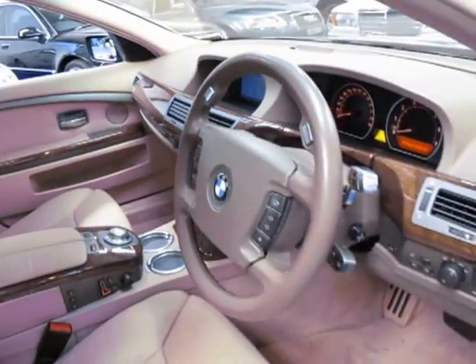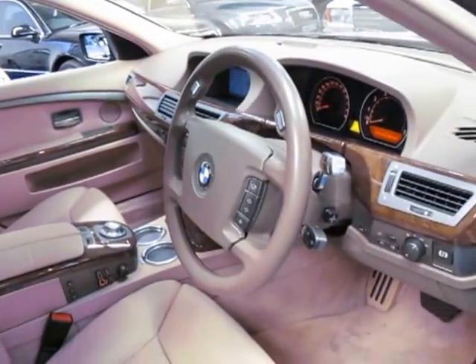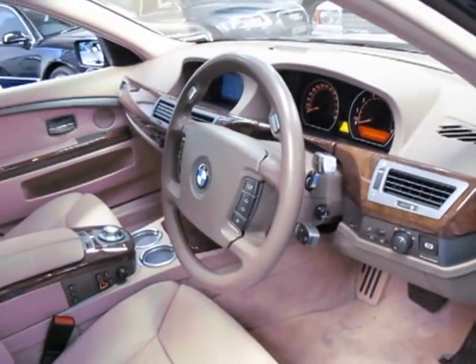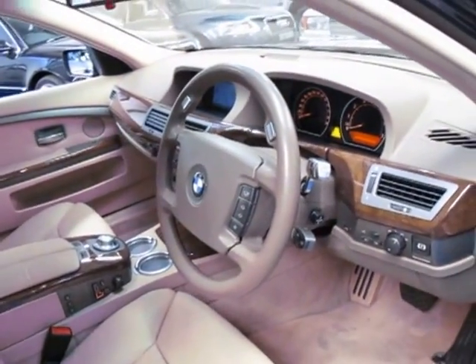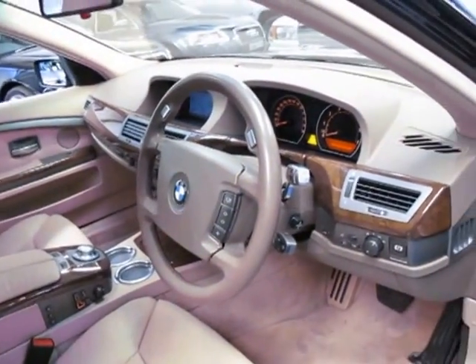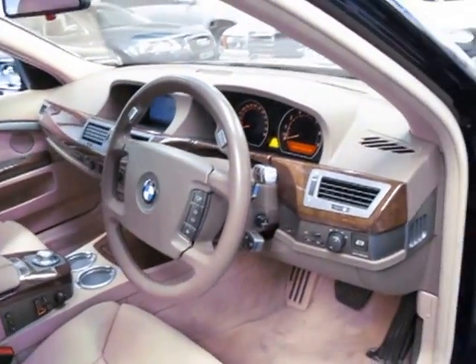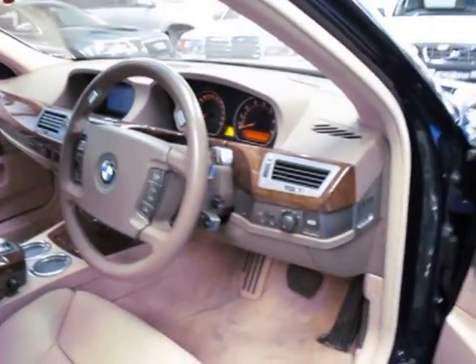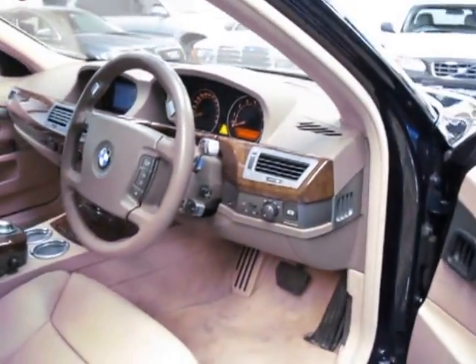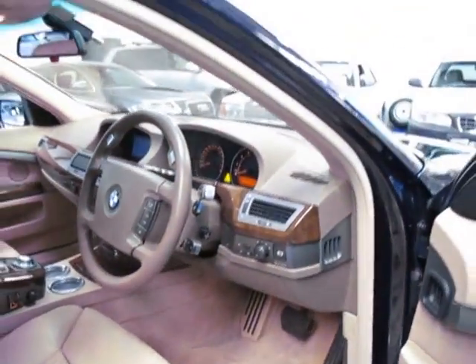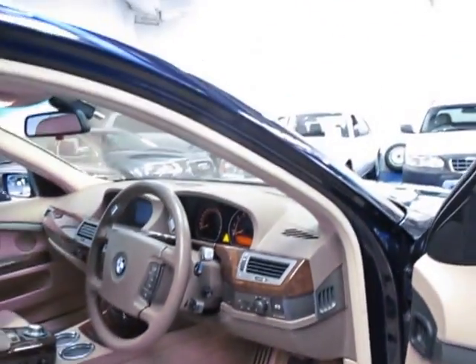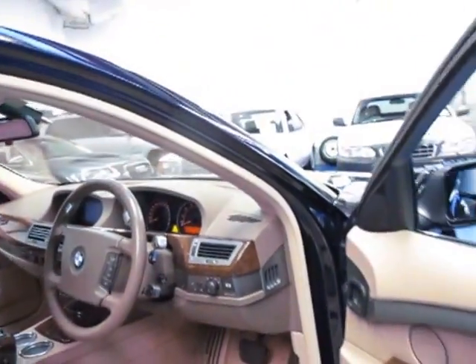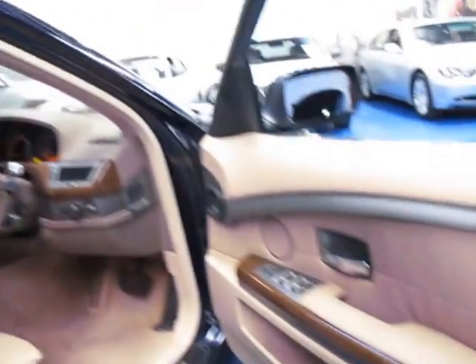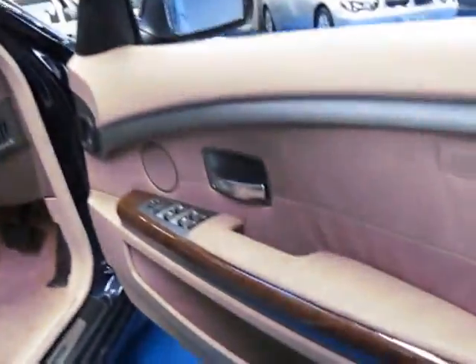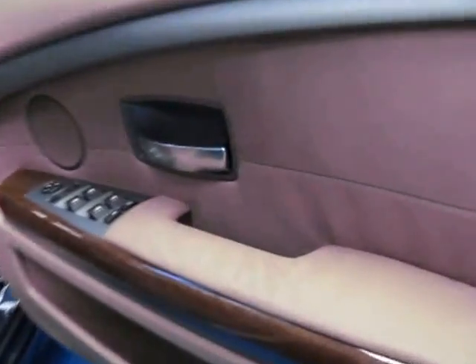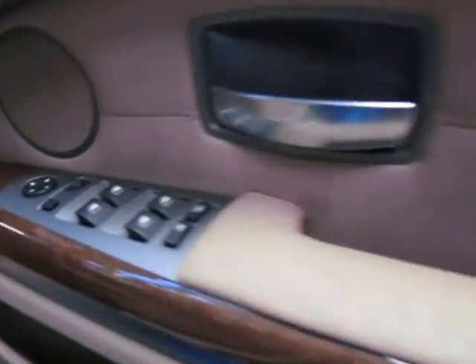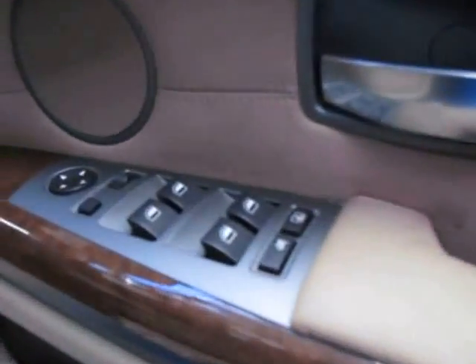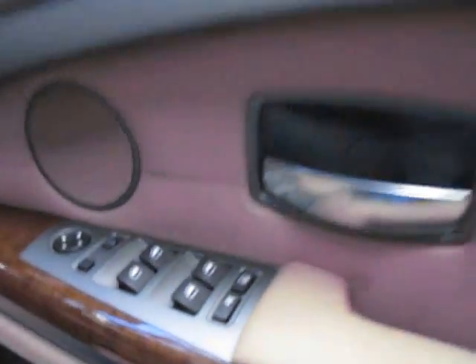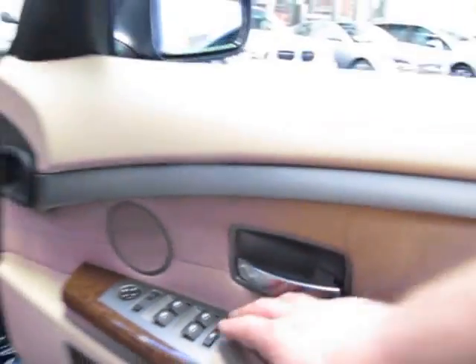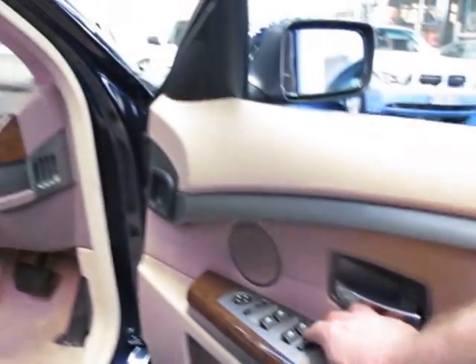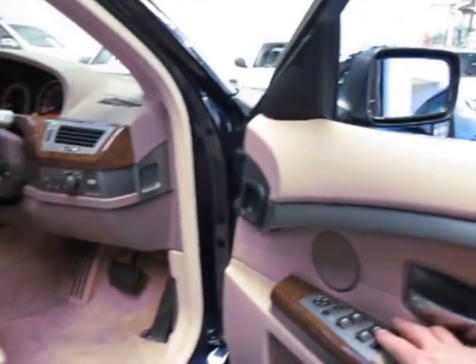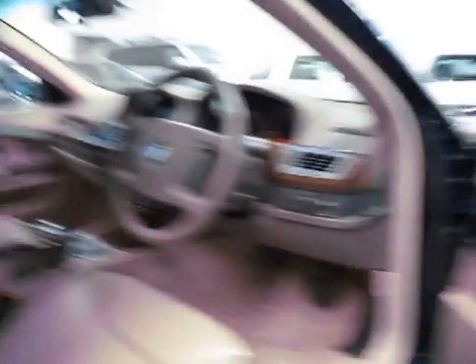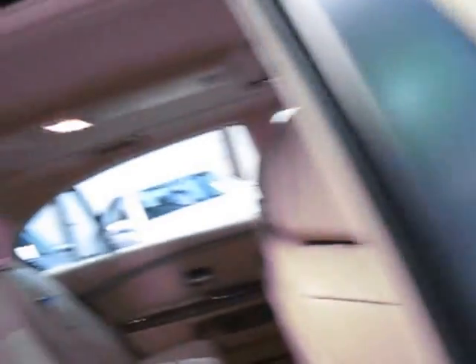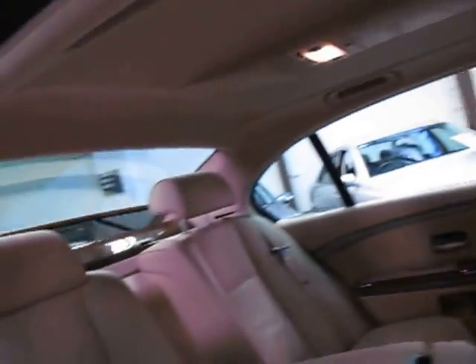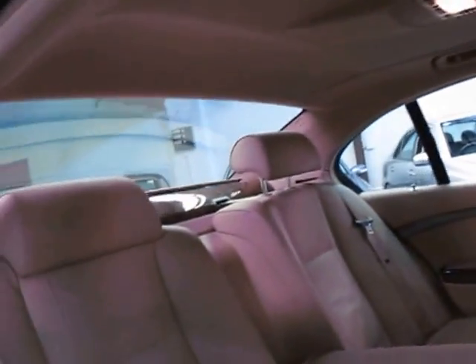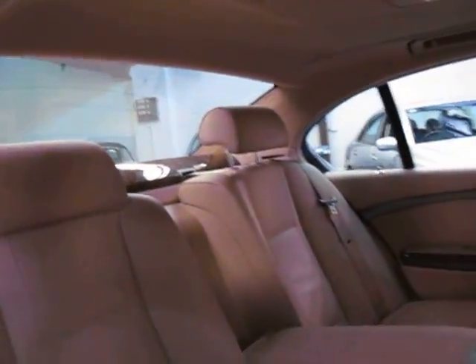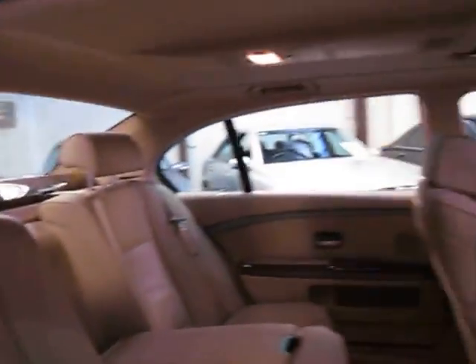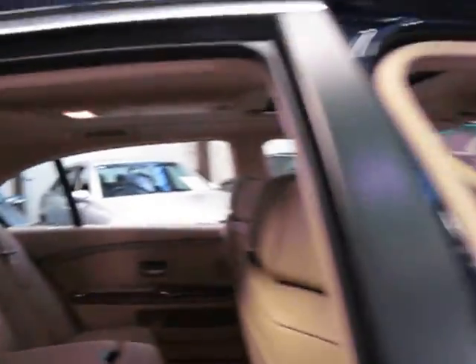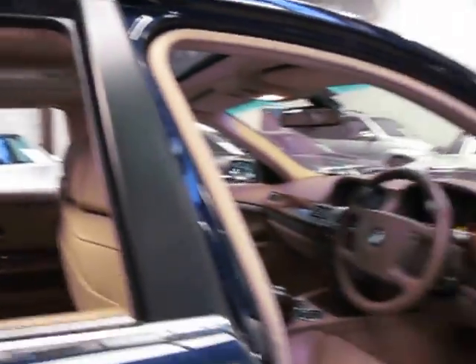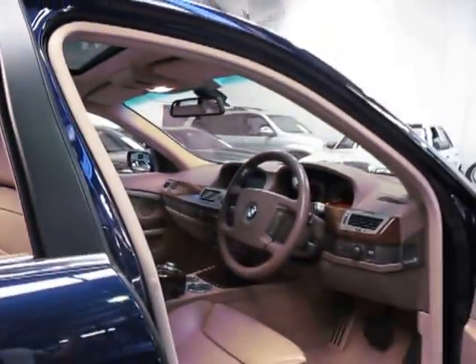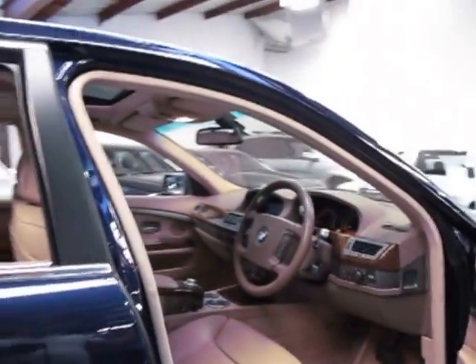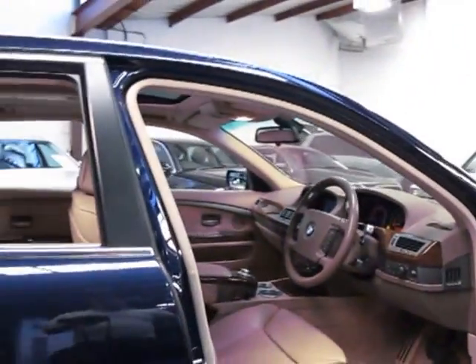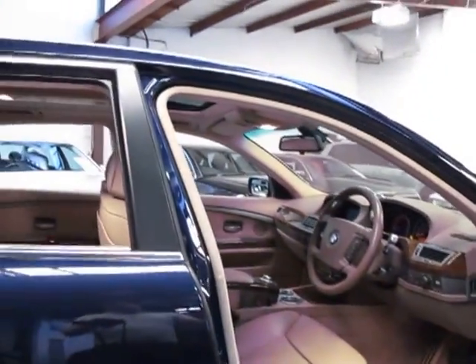Being a 7 Series it's got automatic headlights and automatic wipers. It does have a rear blind on this model as well — you can see it at the back. Yeah, absolutely incredible value for money.